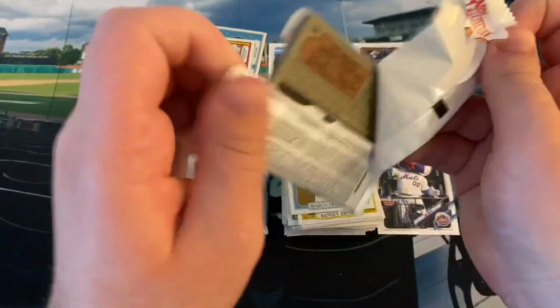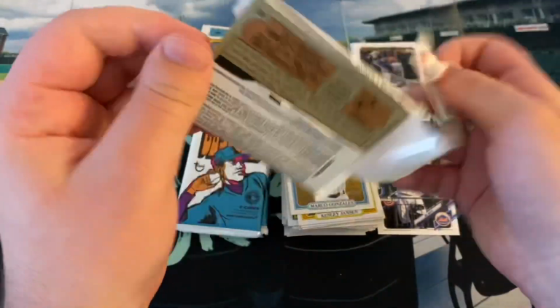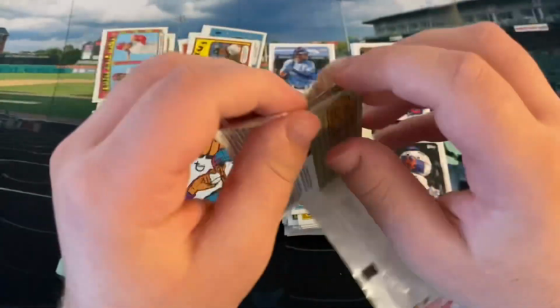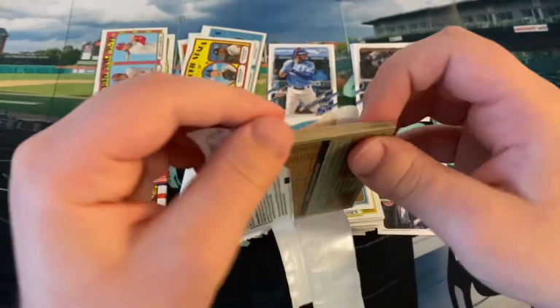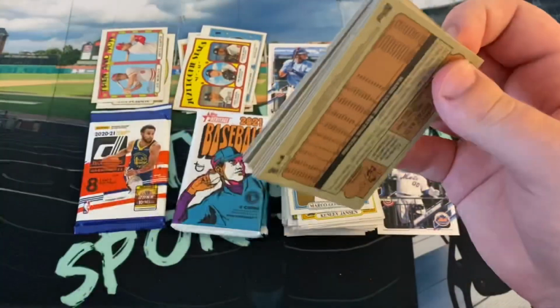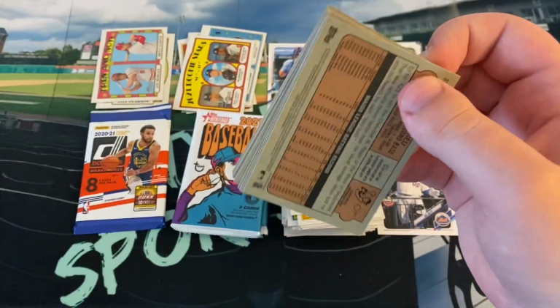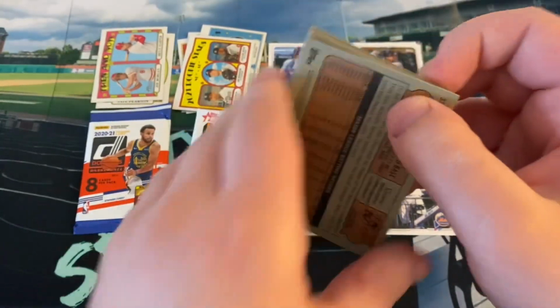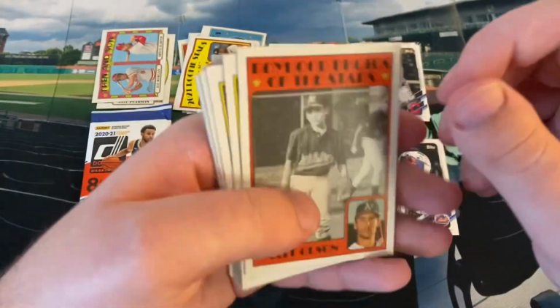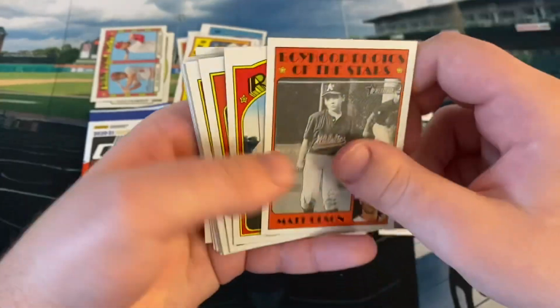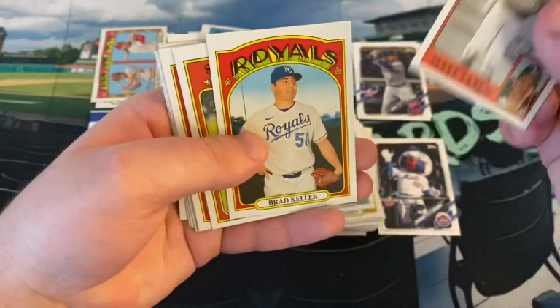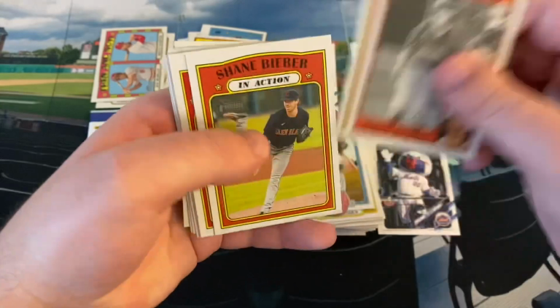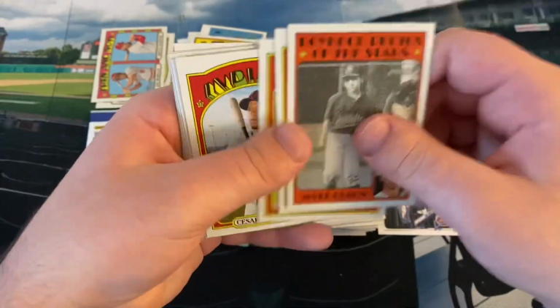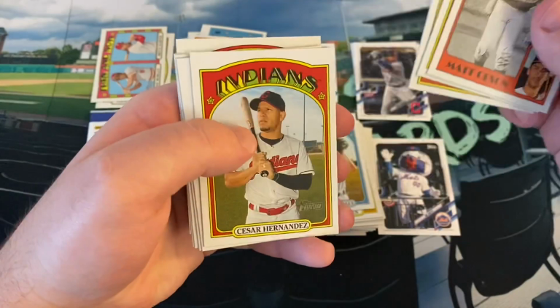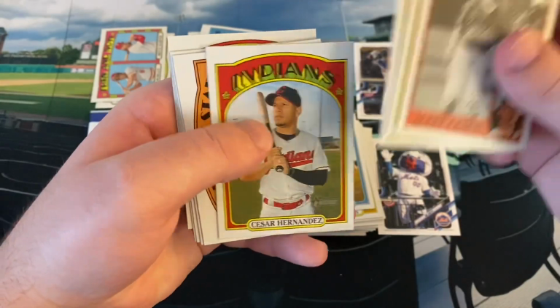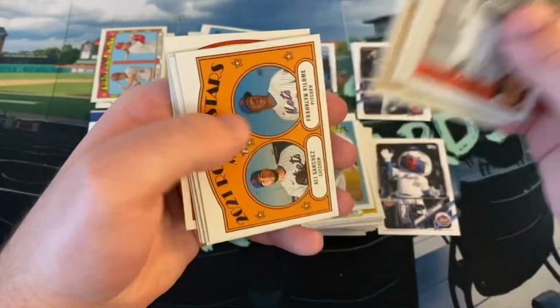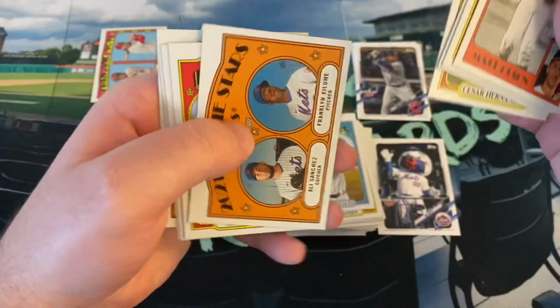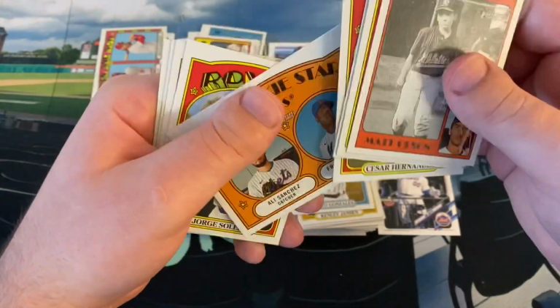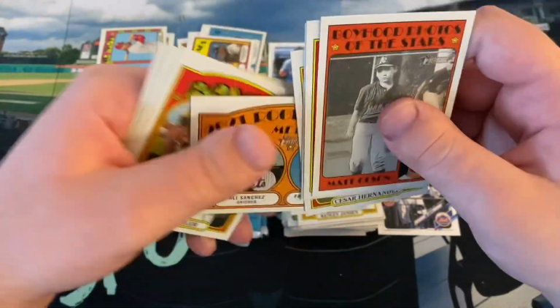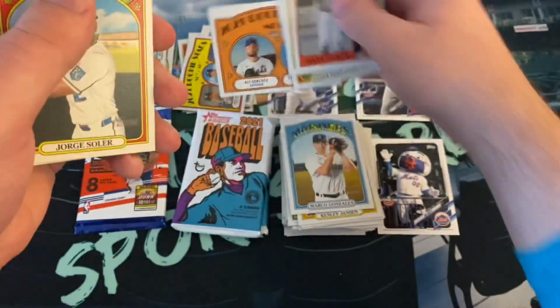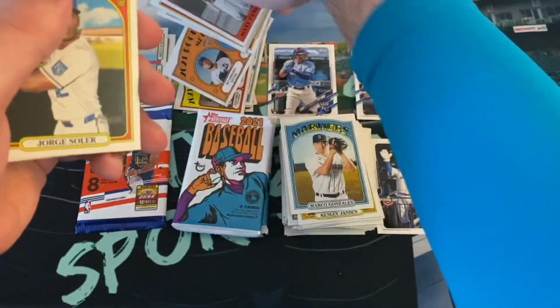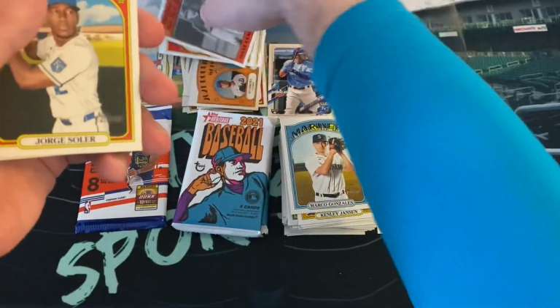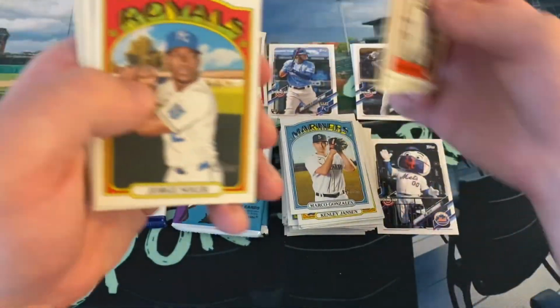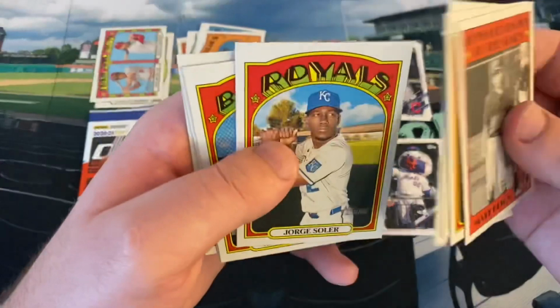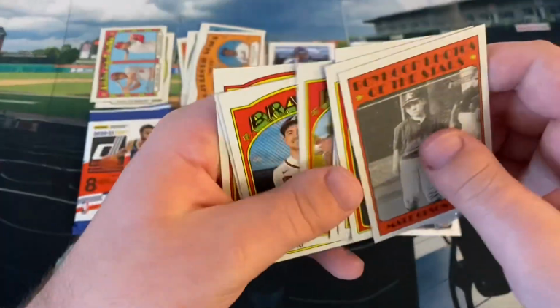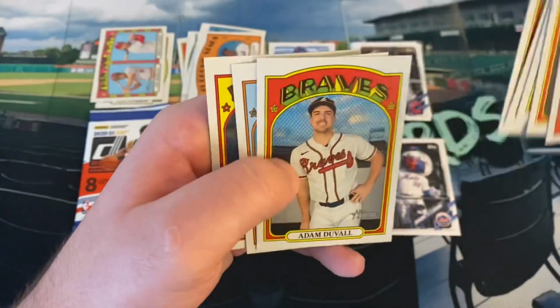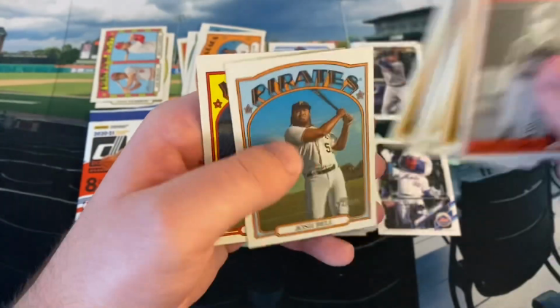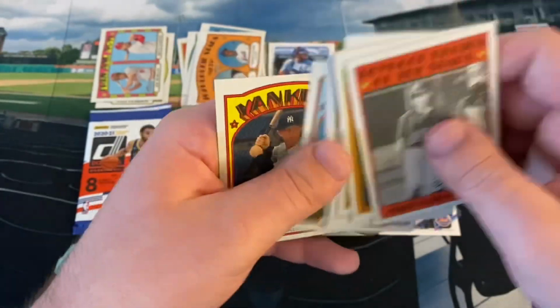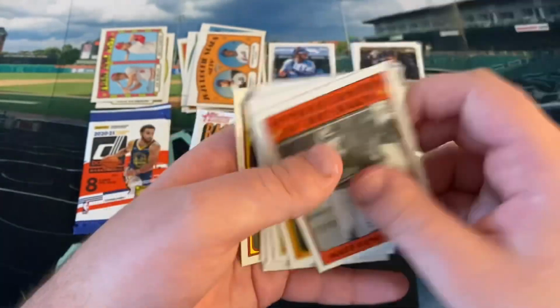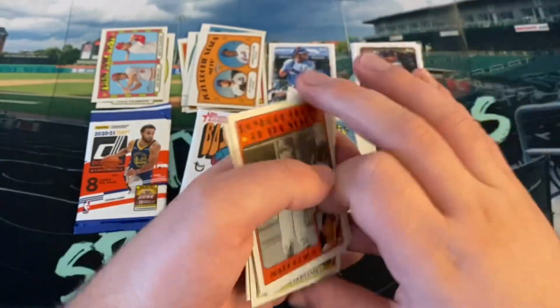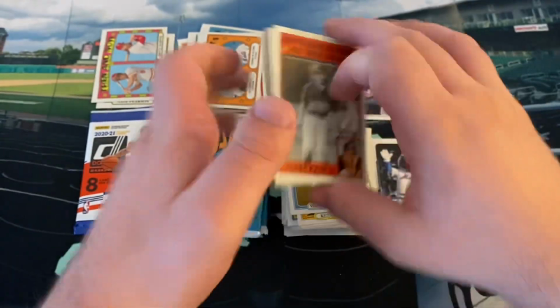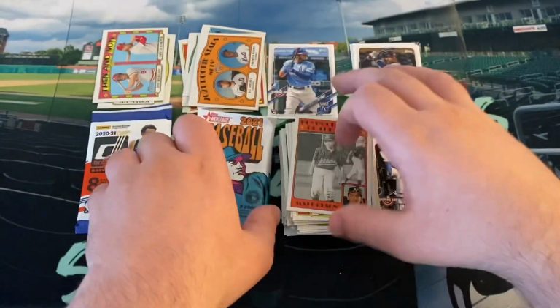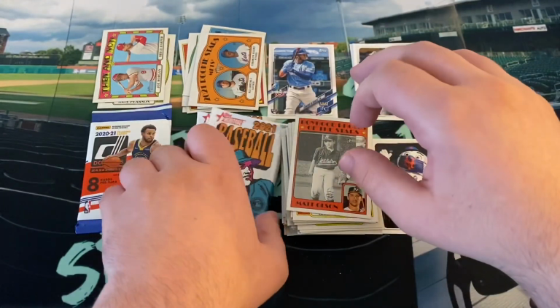Okay, we can get some short prints here that I need. Keep it going. Matt Olson, Brad Keller, Shane Bieber, Cesar Hernandez, Ali Sanchez, and Franklin Kilome — Franklin recently got DFA'd by the Mets. Royce Lewis, Adam Duvall, Josh Bell, and DJ LeMahieu.